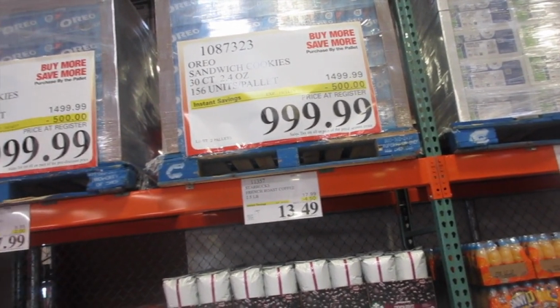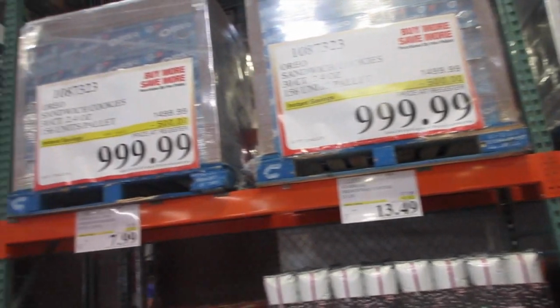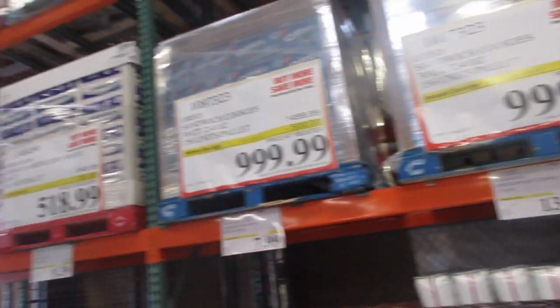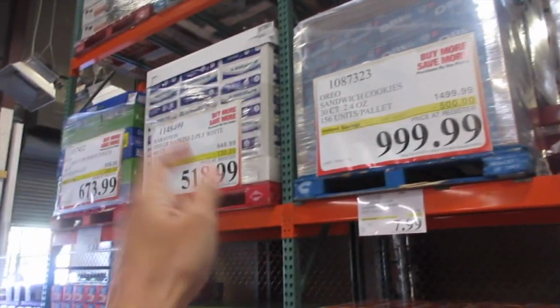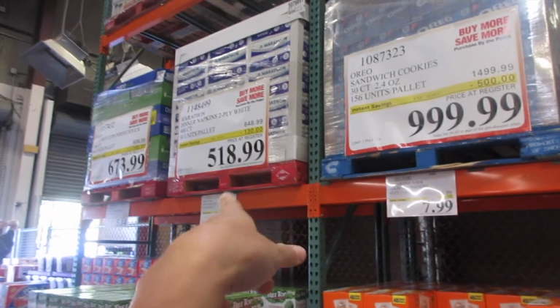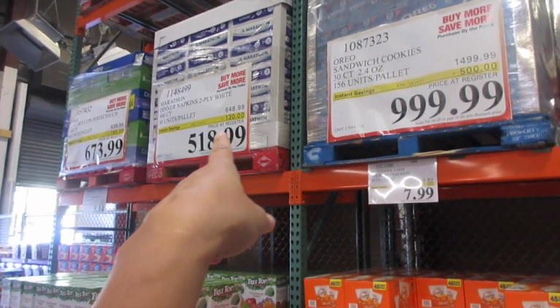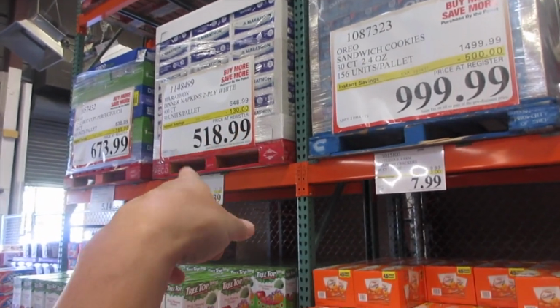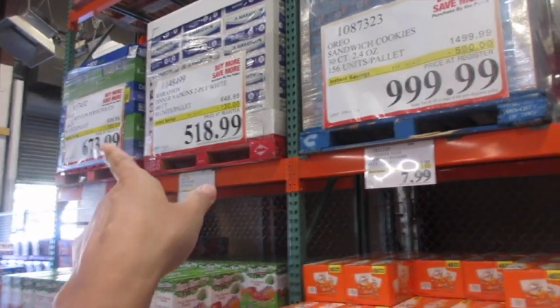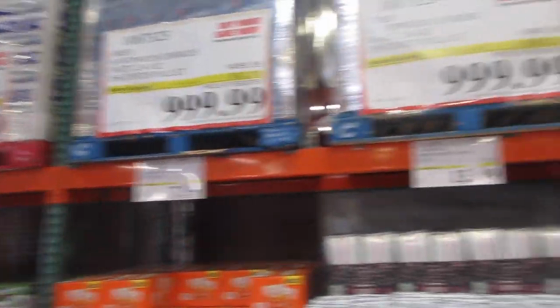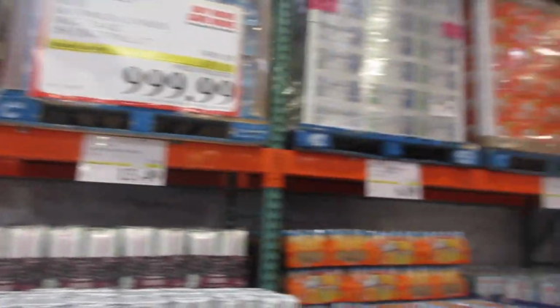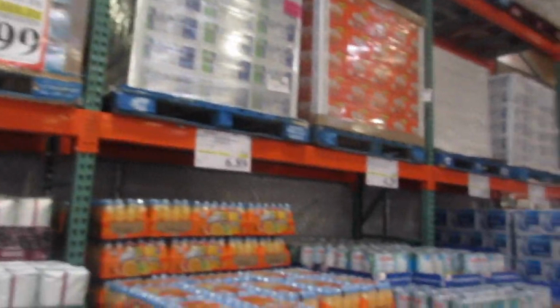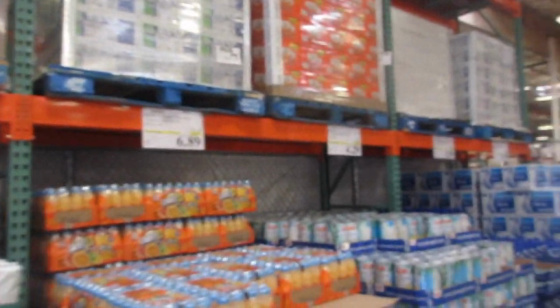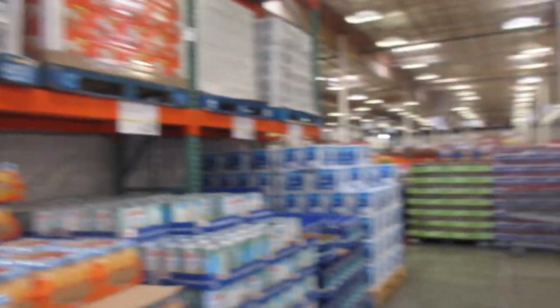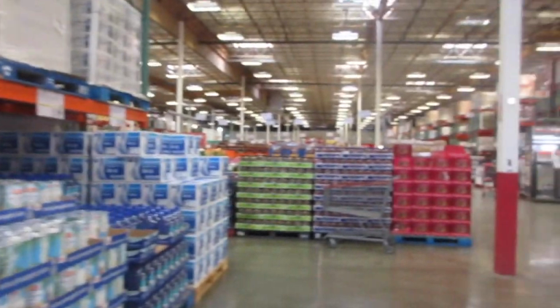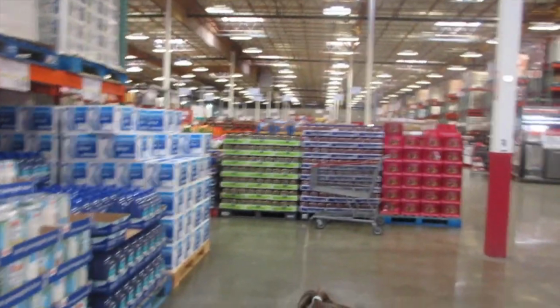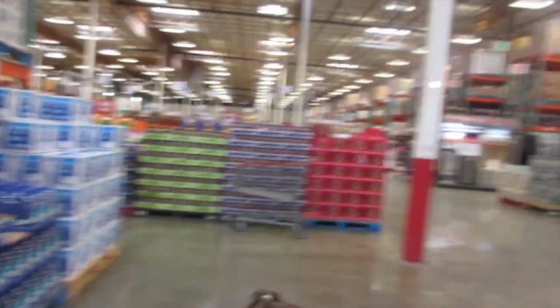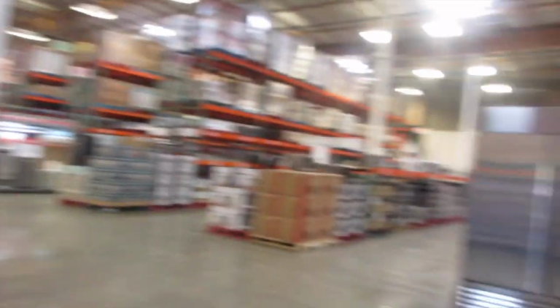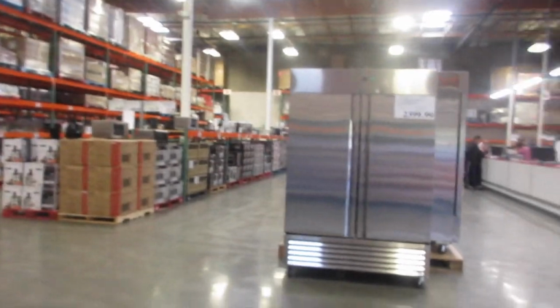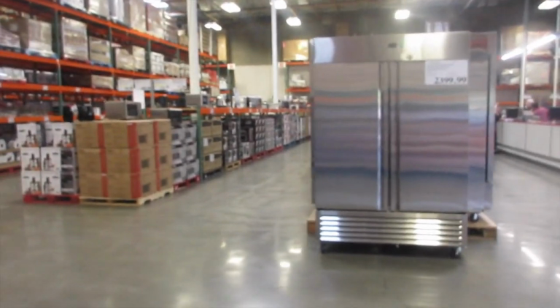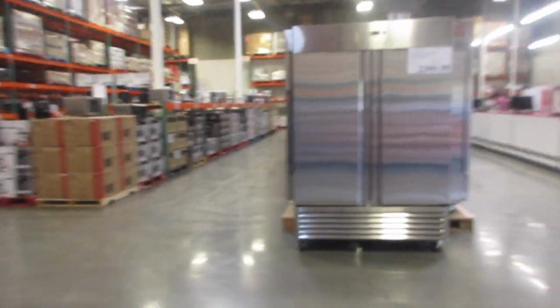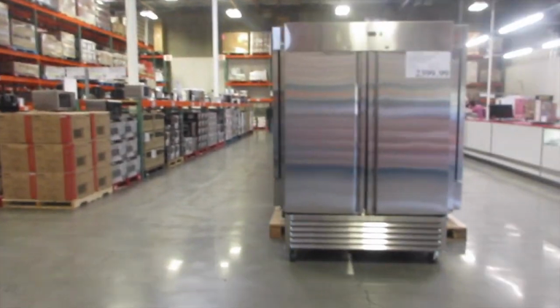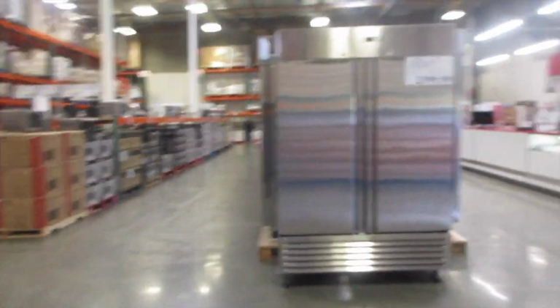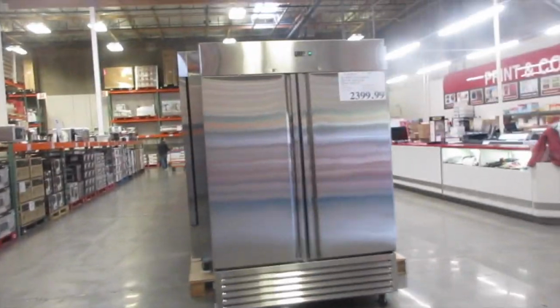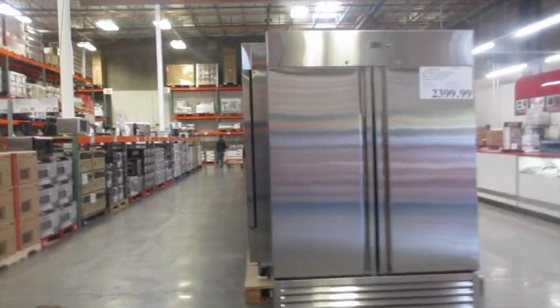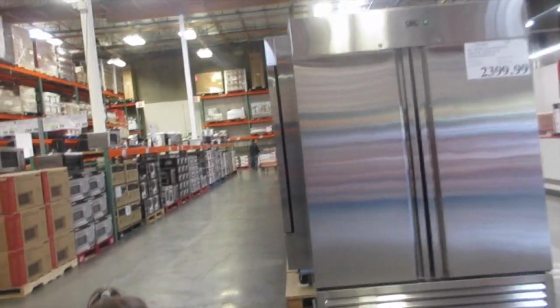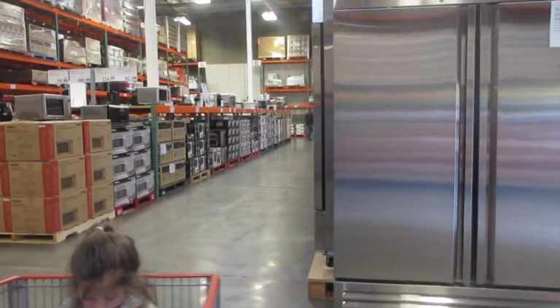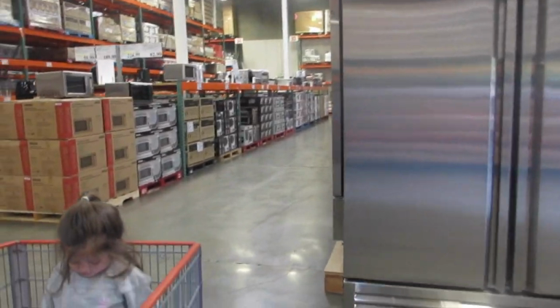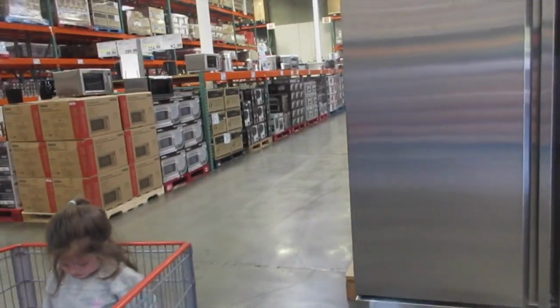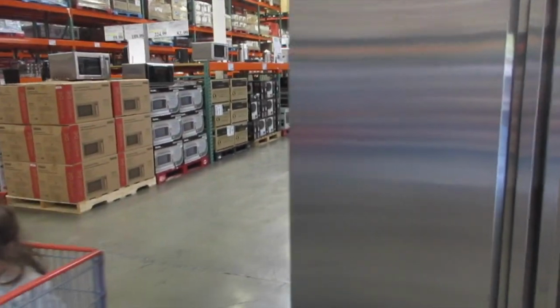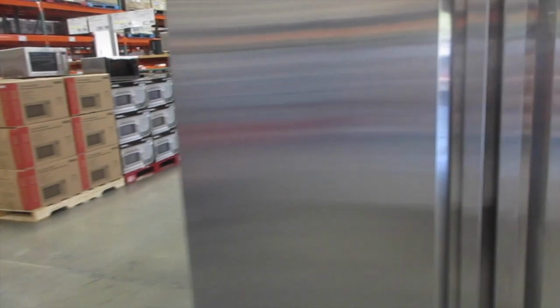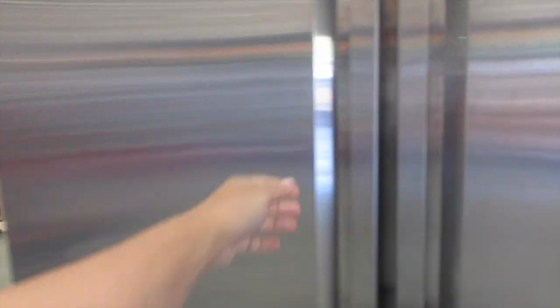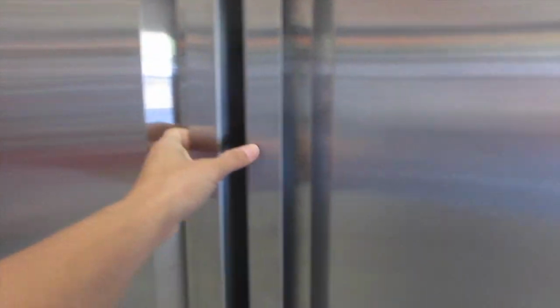And then along with that, like dinner napkins — $5.18, $6.73, and all that stuff. And then refrigerators — like this one is industrial. That's a big difference.